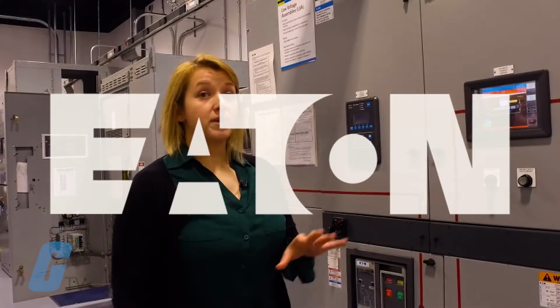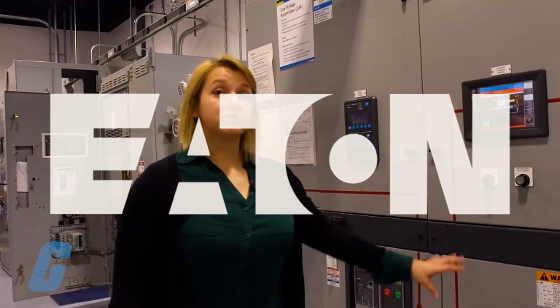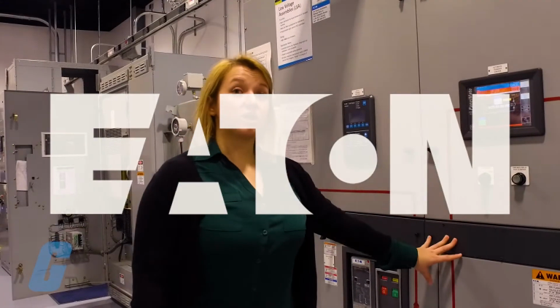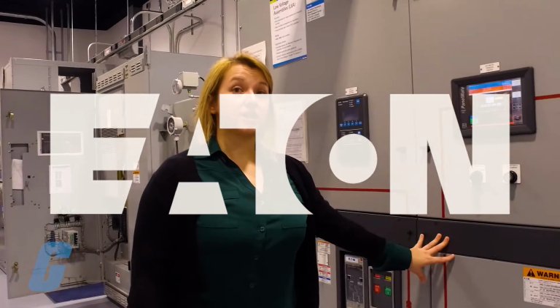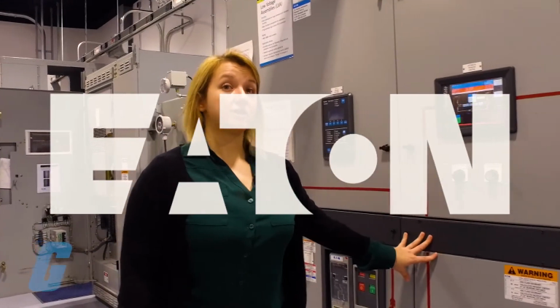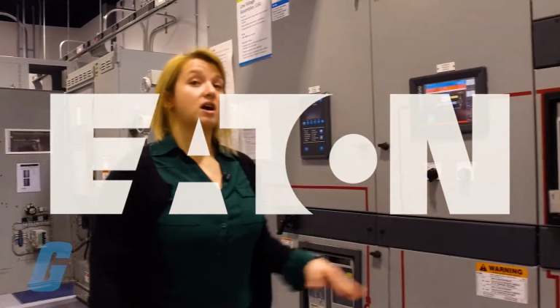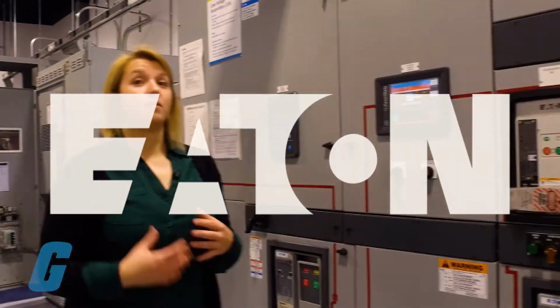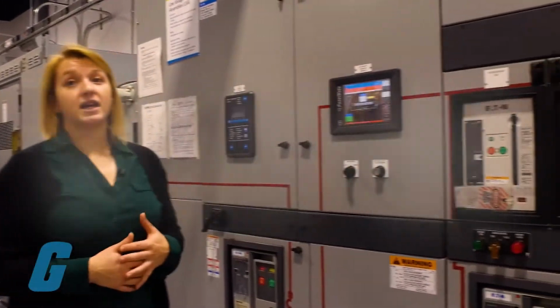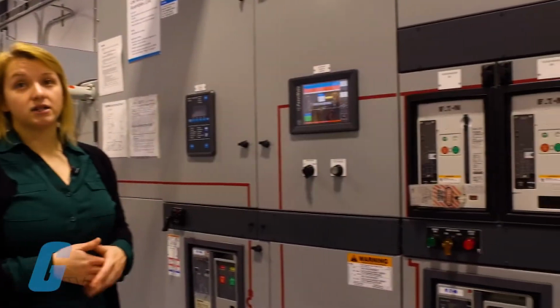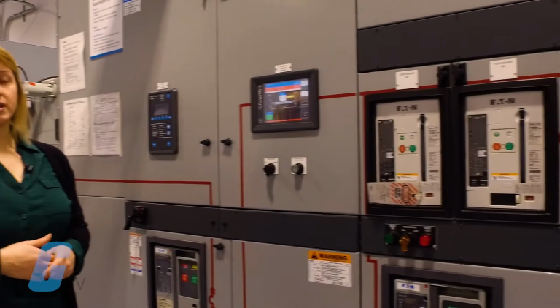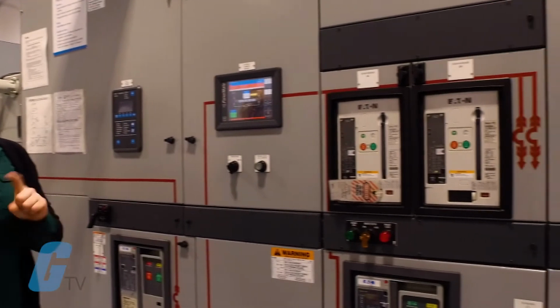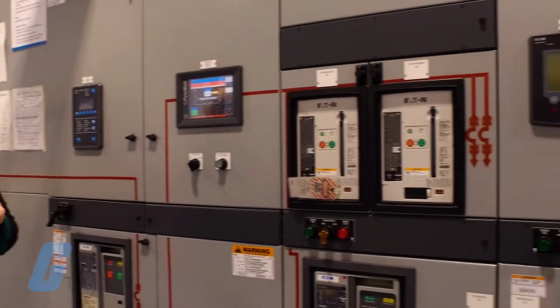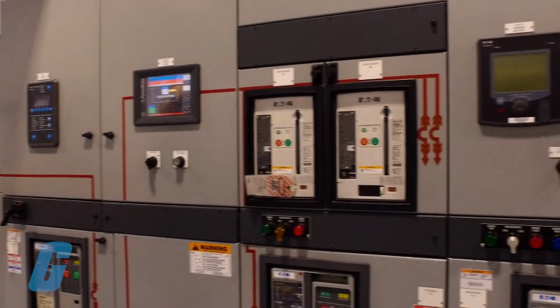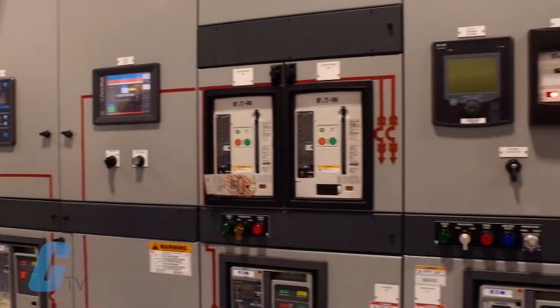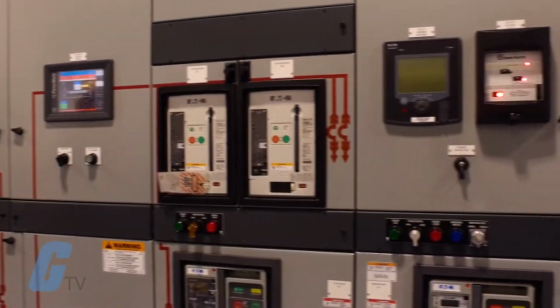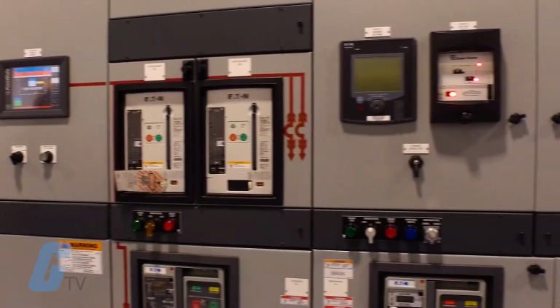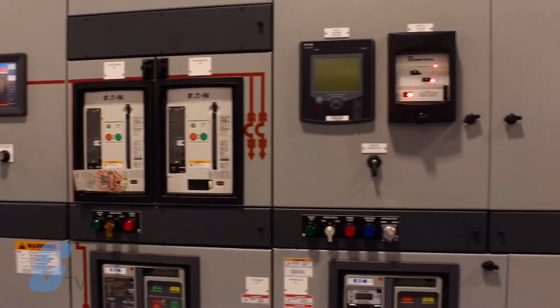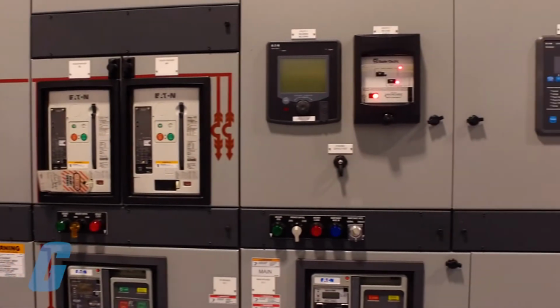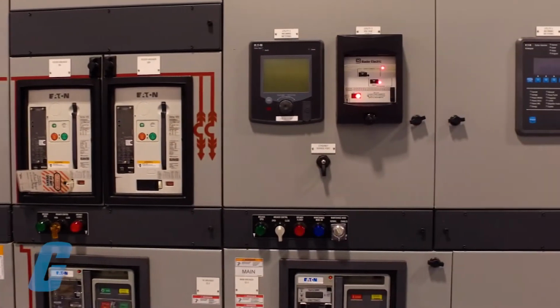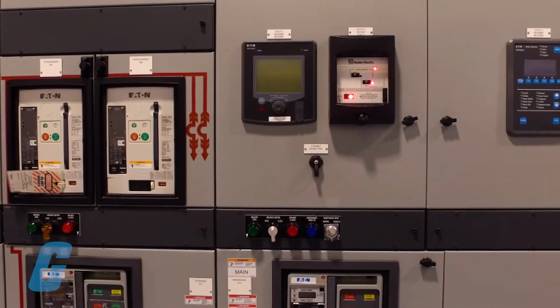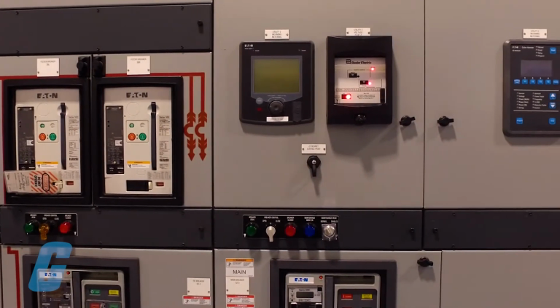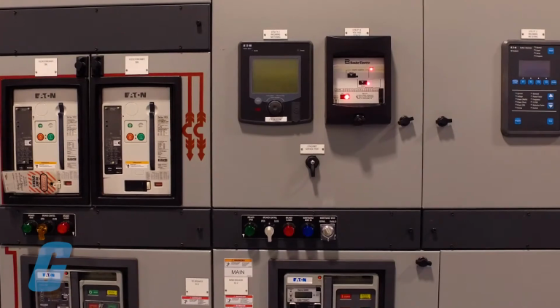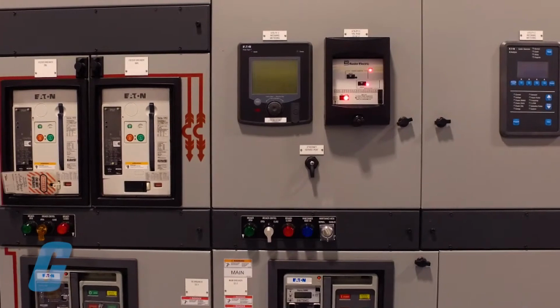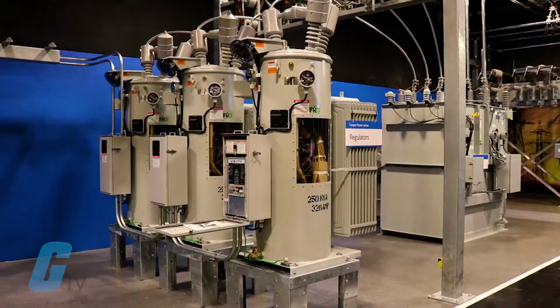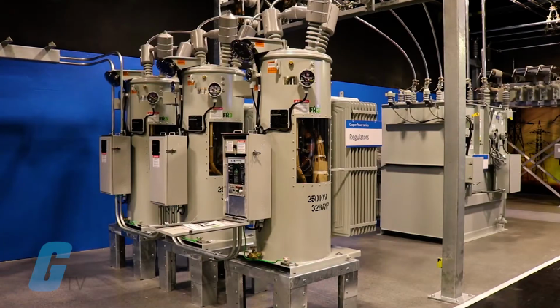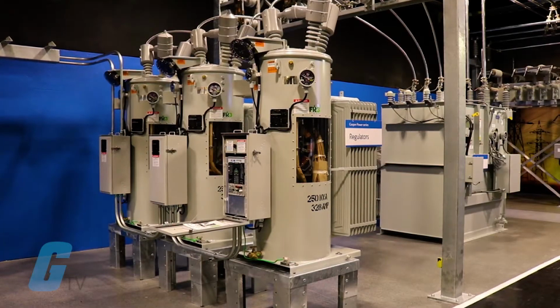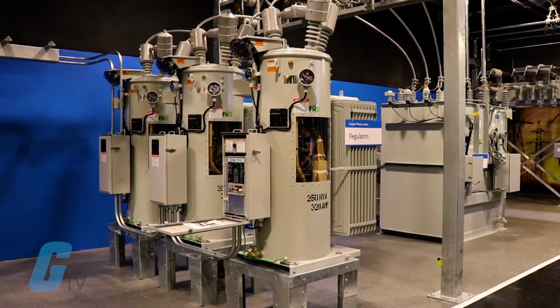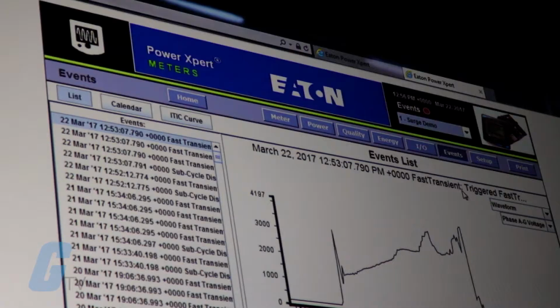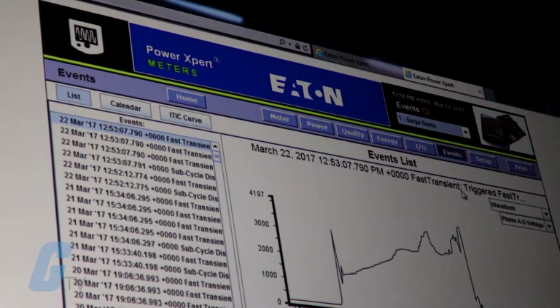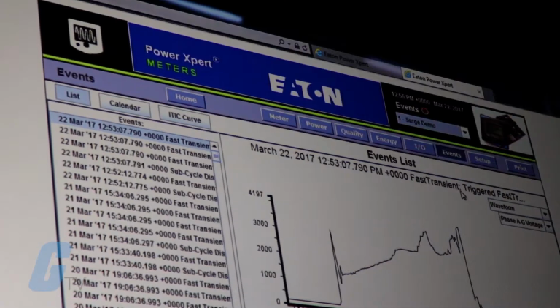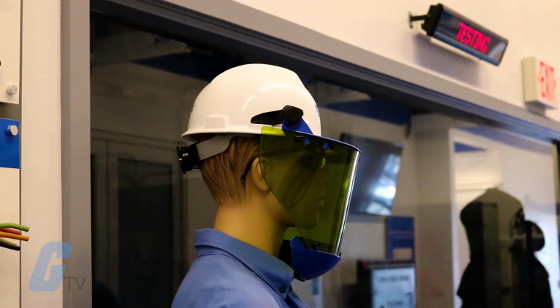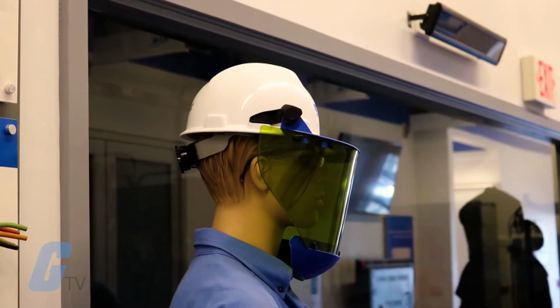Eaton's Power Systems Experience Center is a full-scale laboratory and demonstration facility. Visitors can see first-hand the latest advances in electrical power quality, energy management and safety.